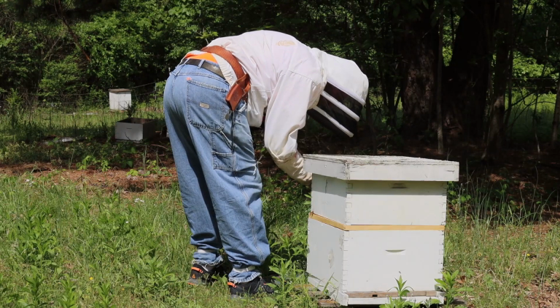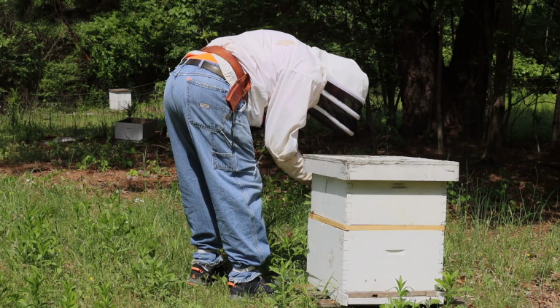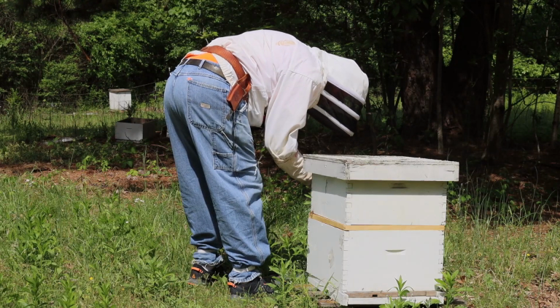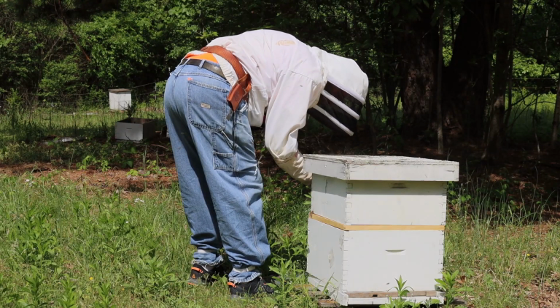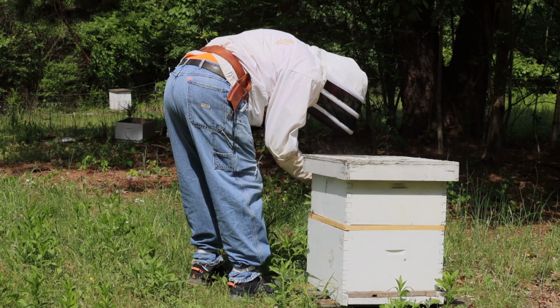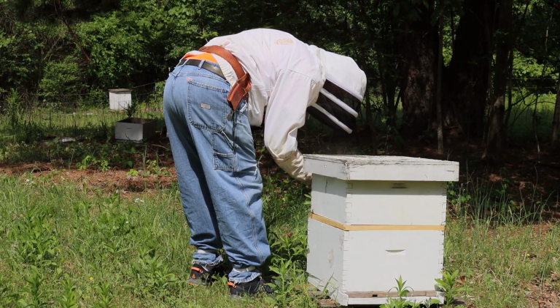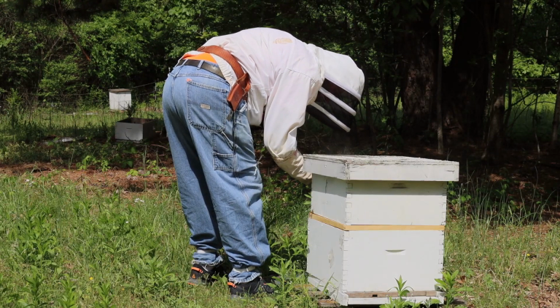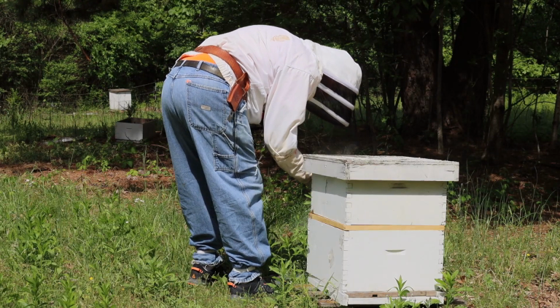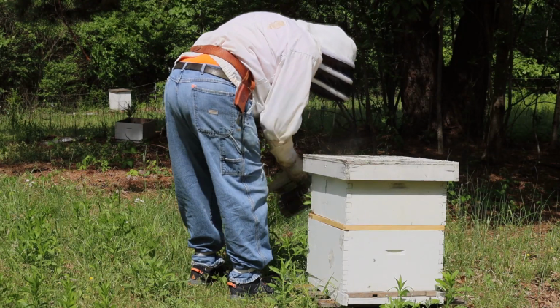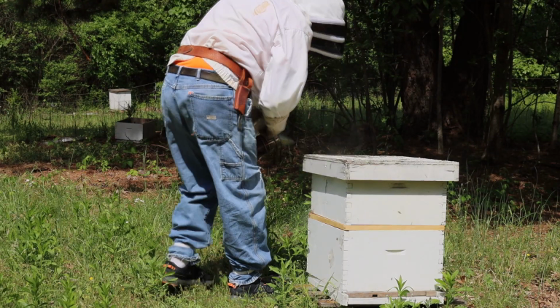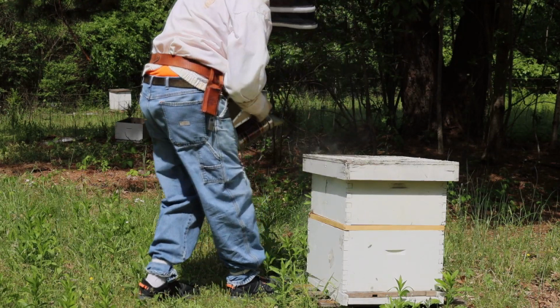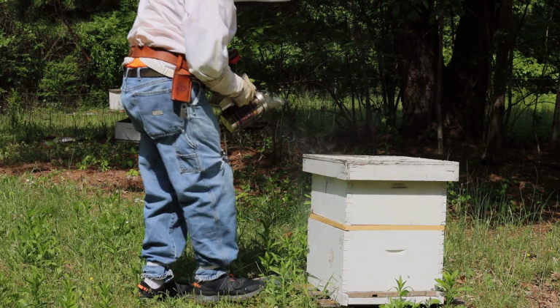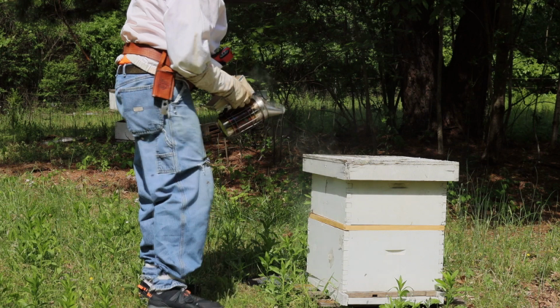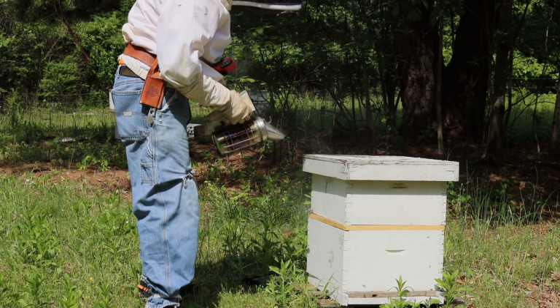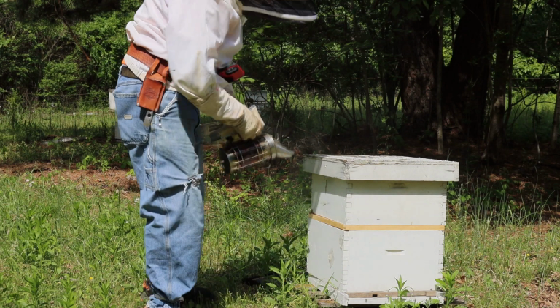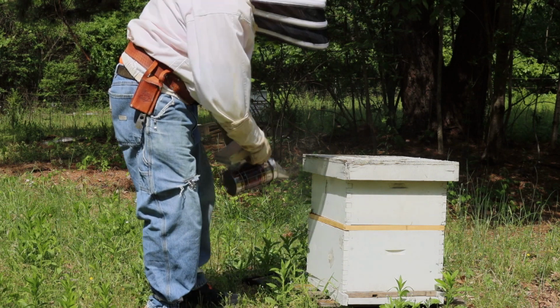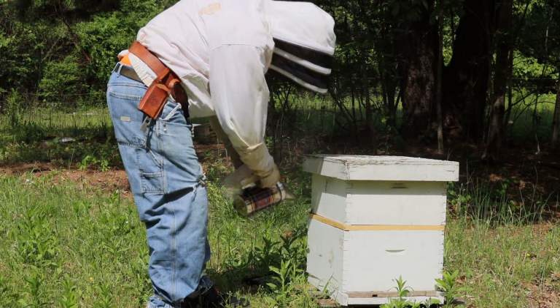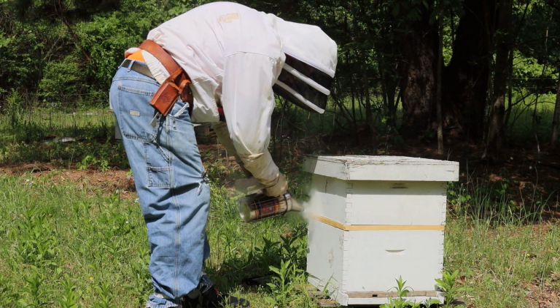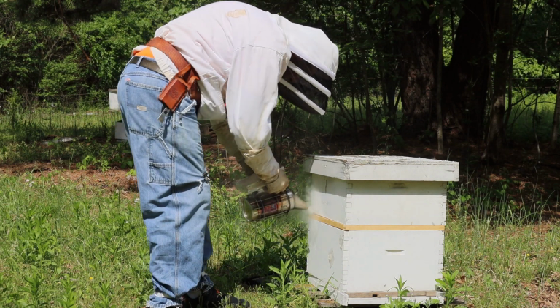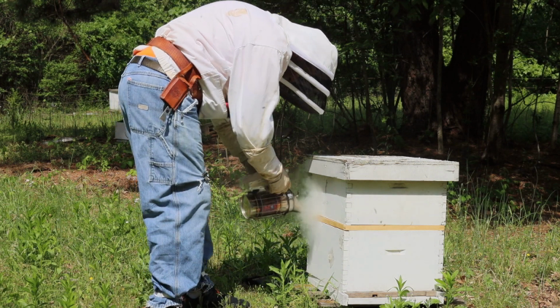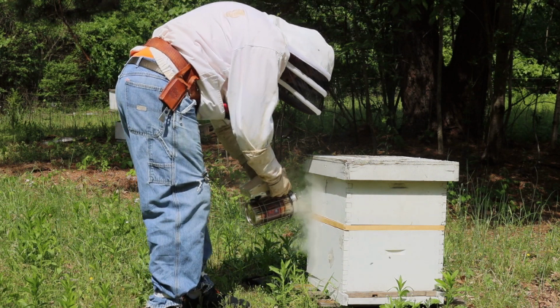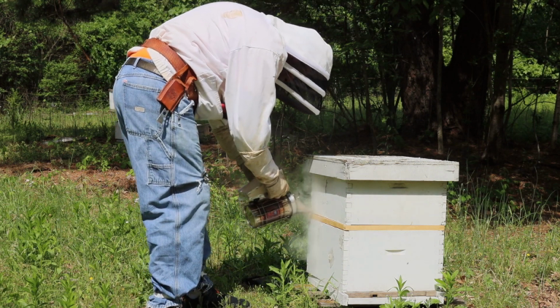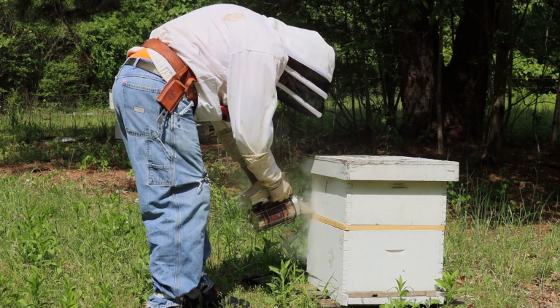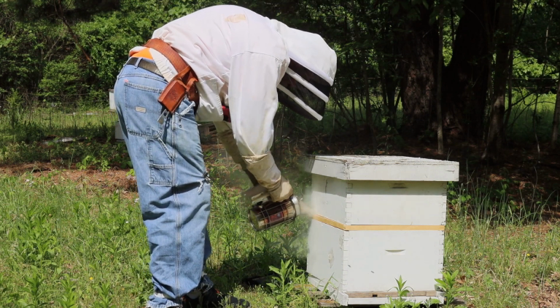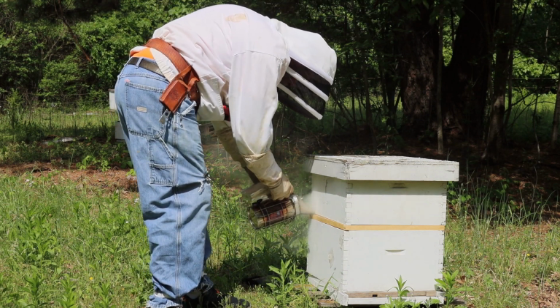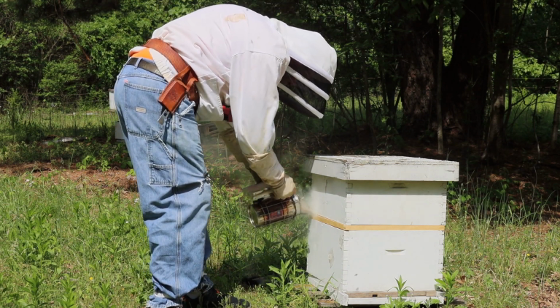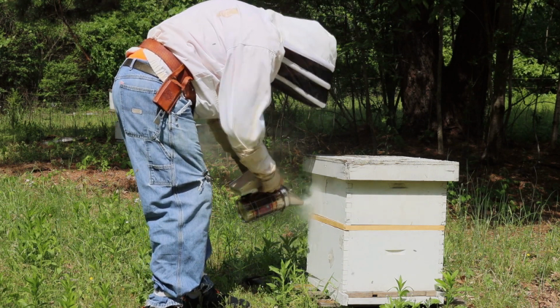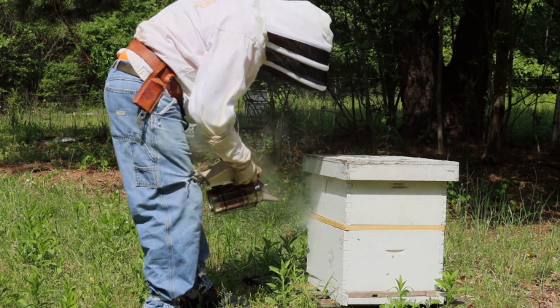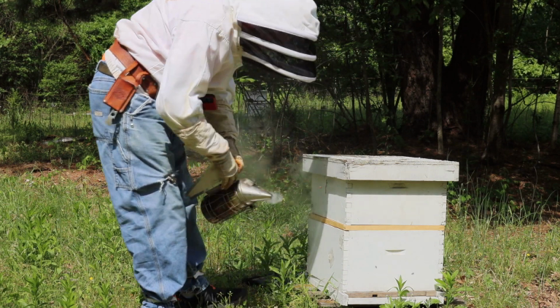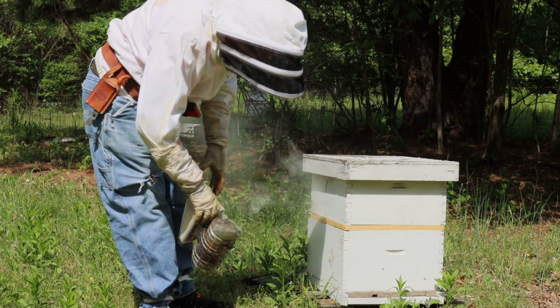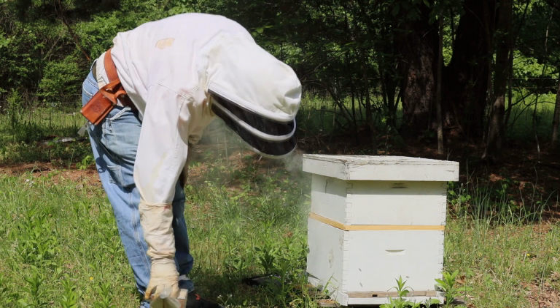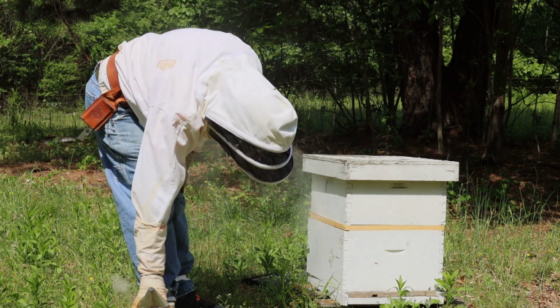From the package that we've installed, our goals today are going to be to get in there and see bees in all stages from egg to capped brood. That's what we're going to be looking for.